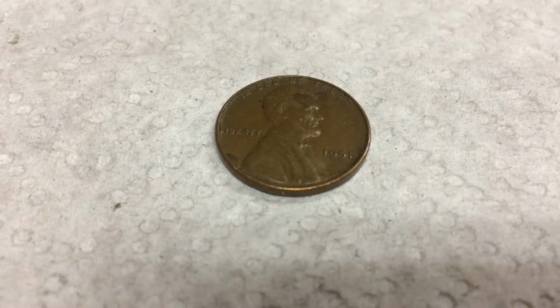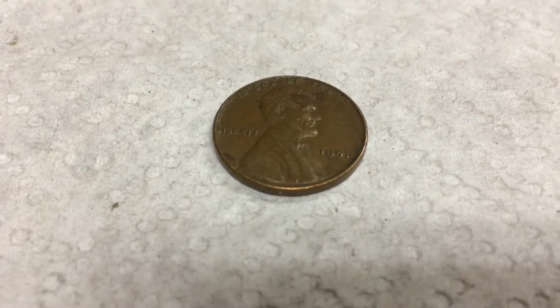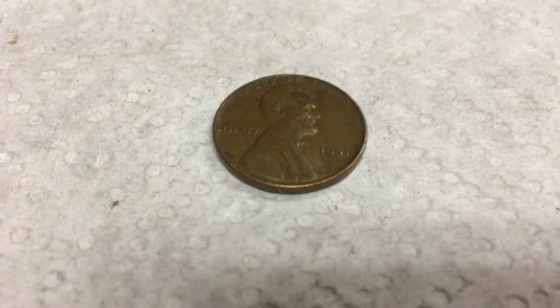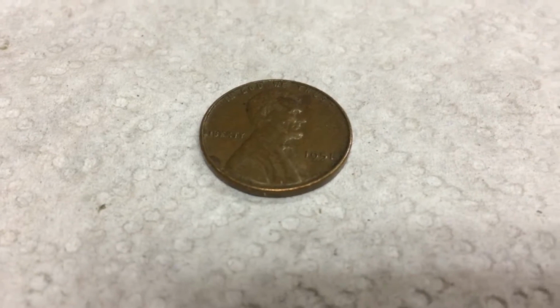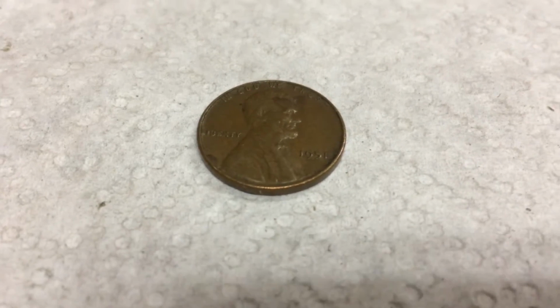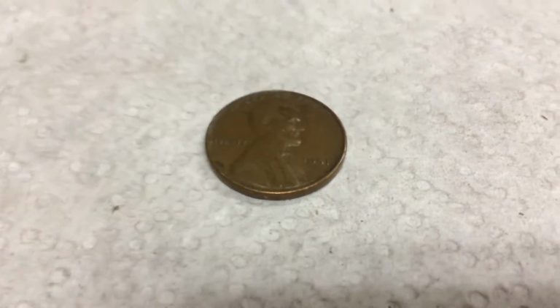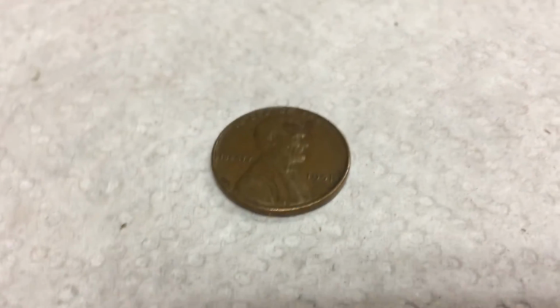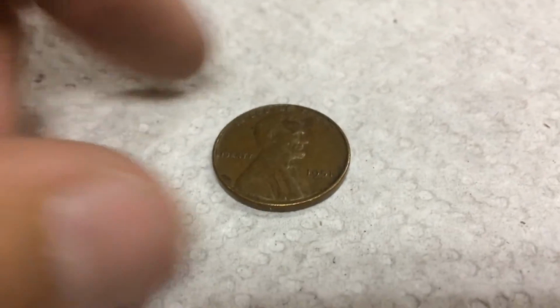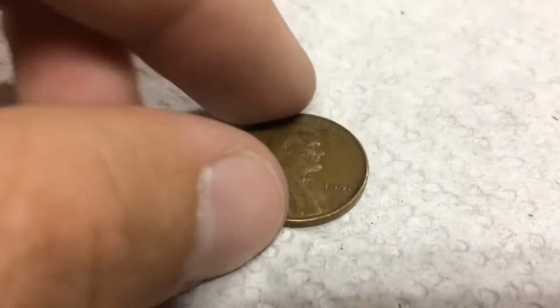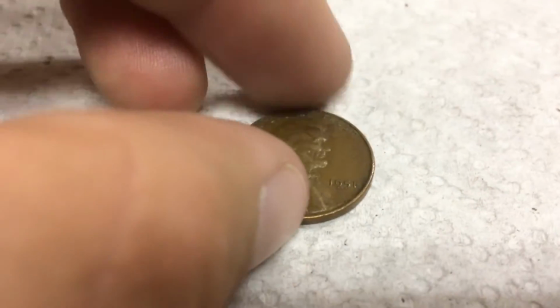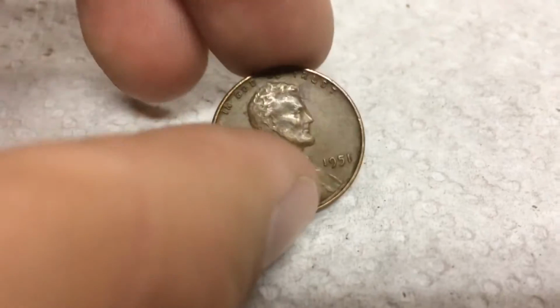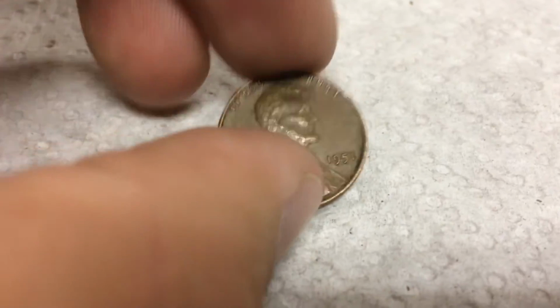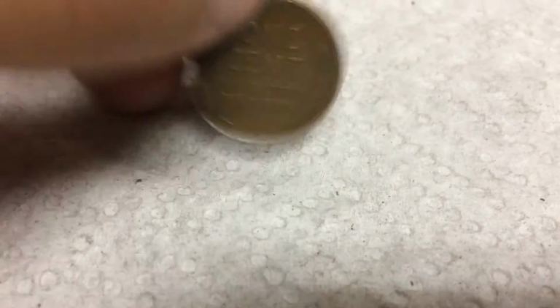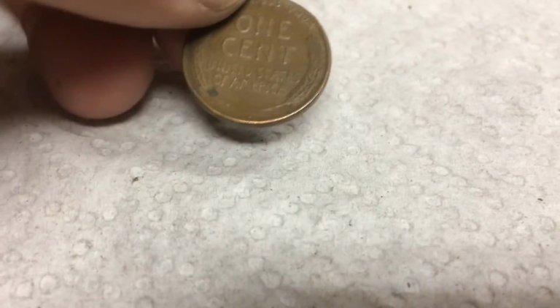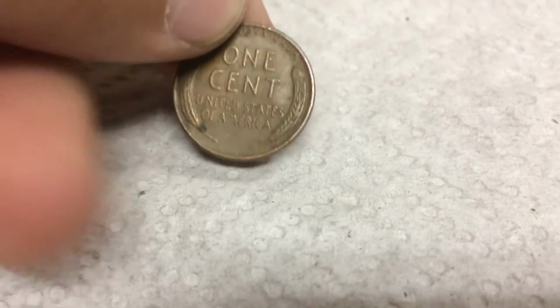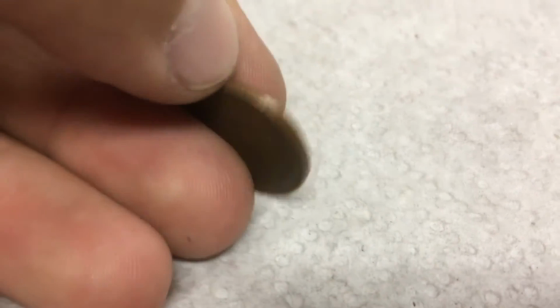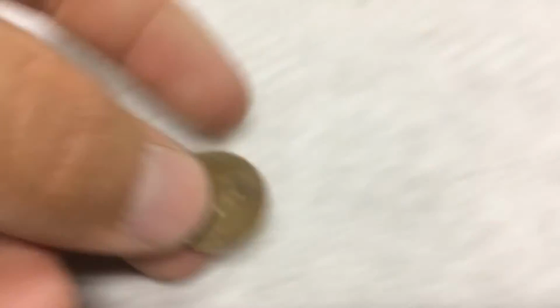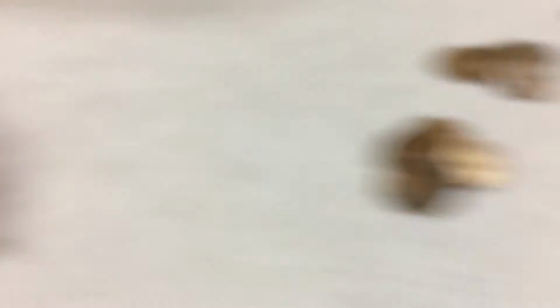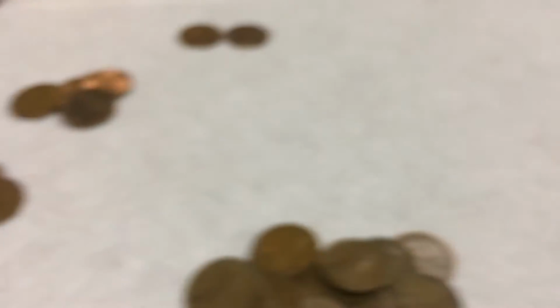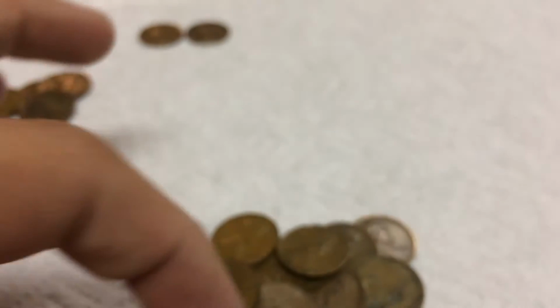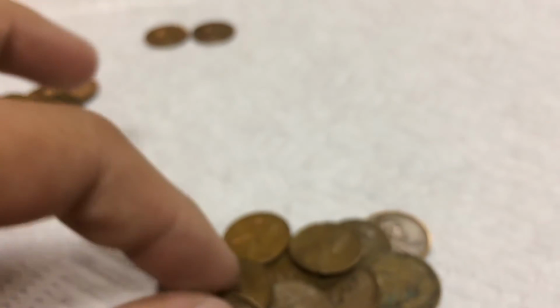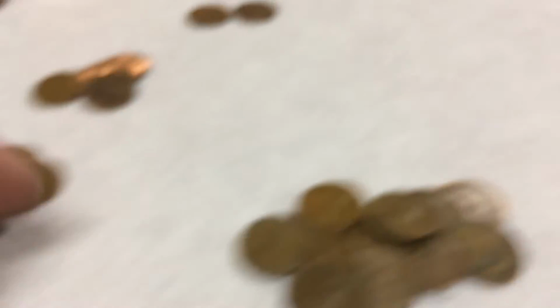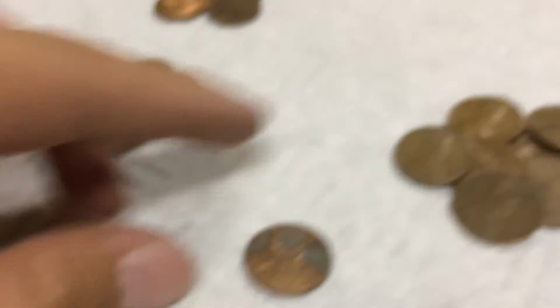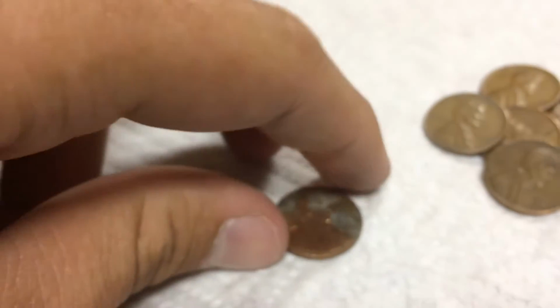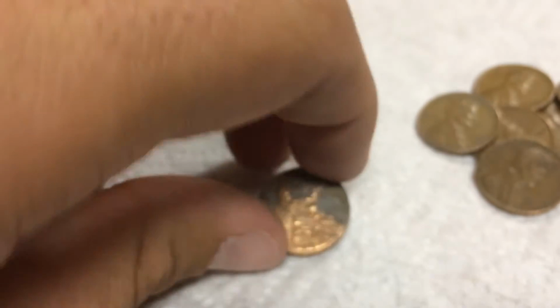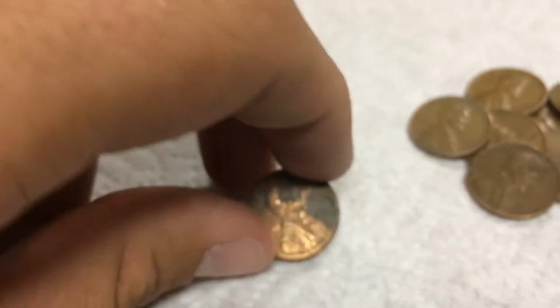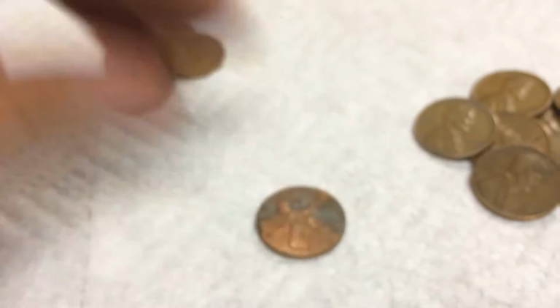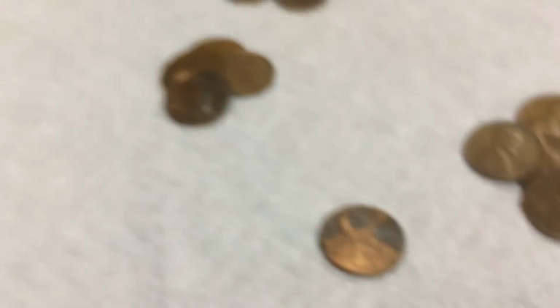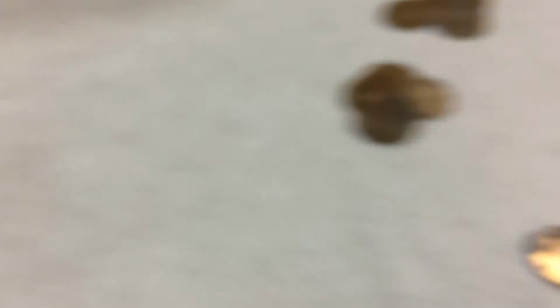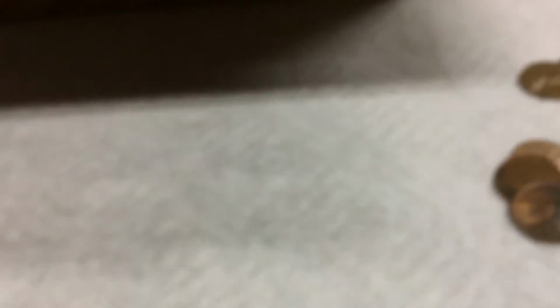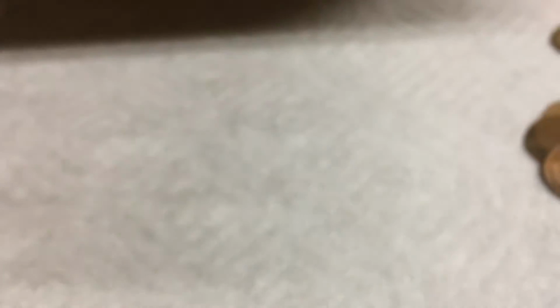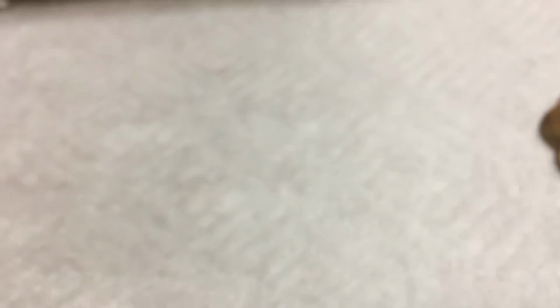Four rolls later, we have another wheat — a 1951 Plain. So that's 11 wheats, and we got a 2009. On to the next.